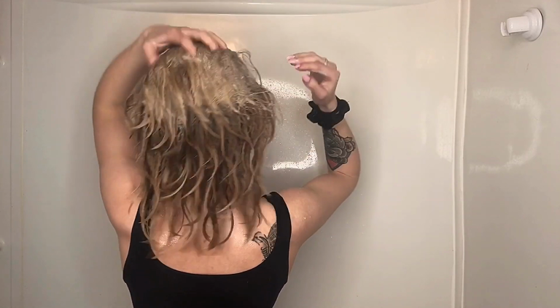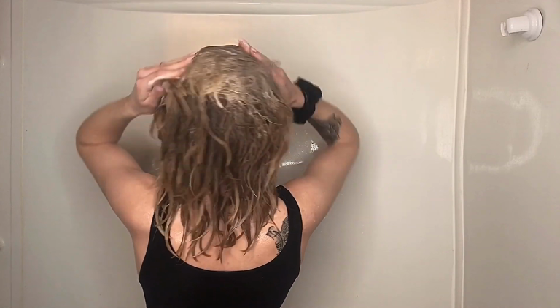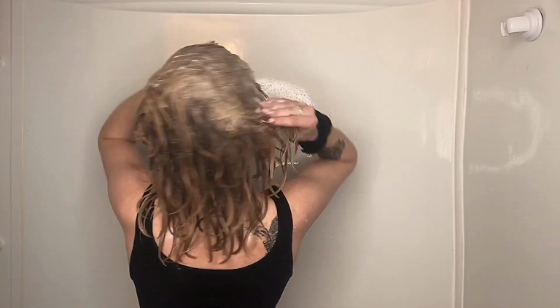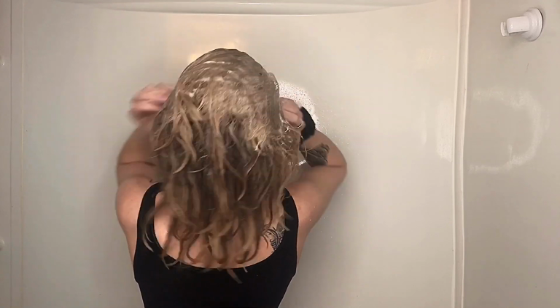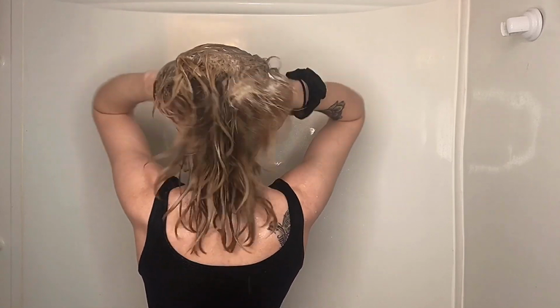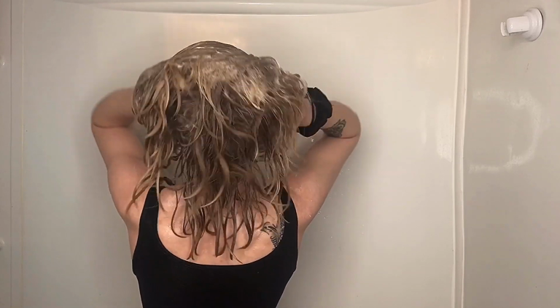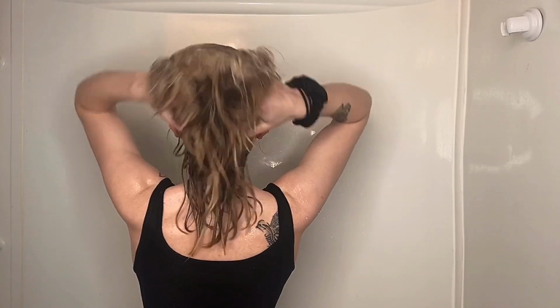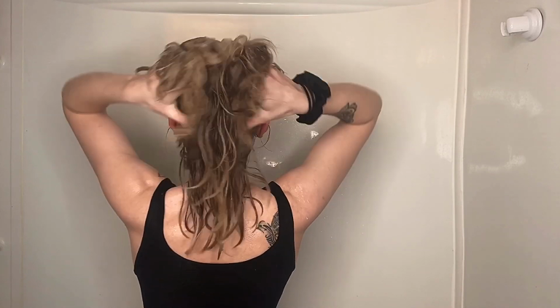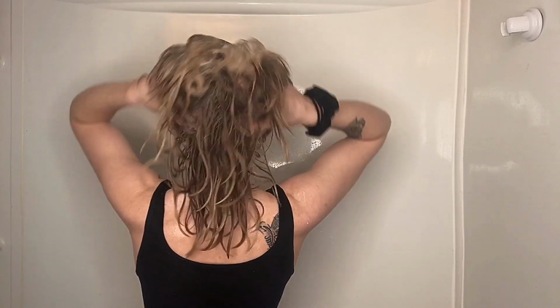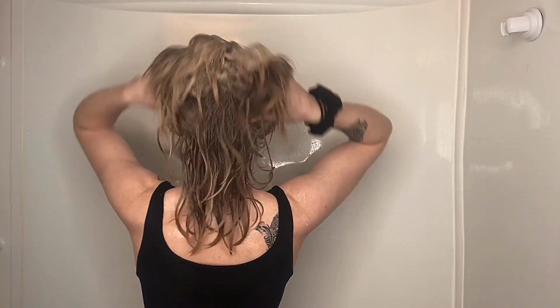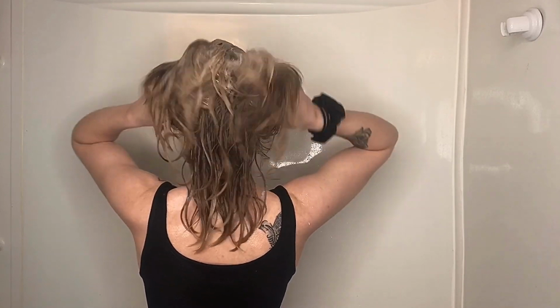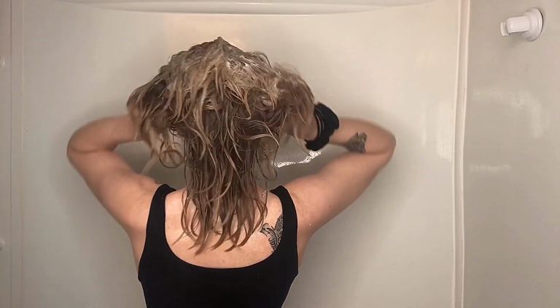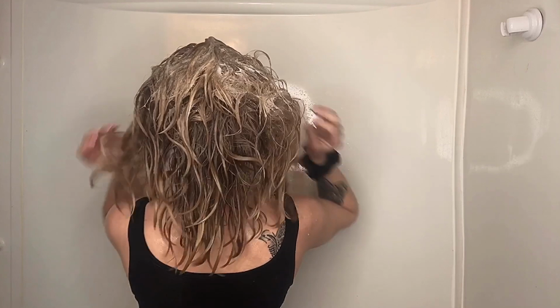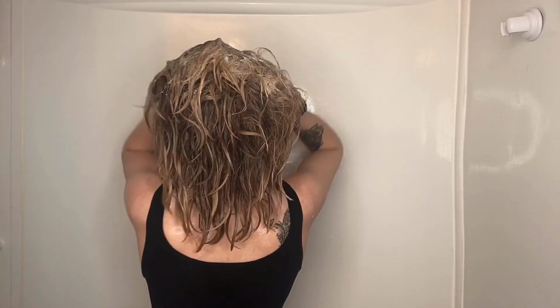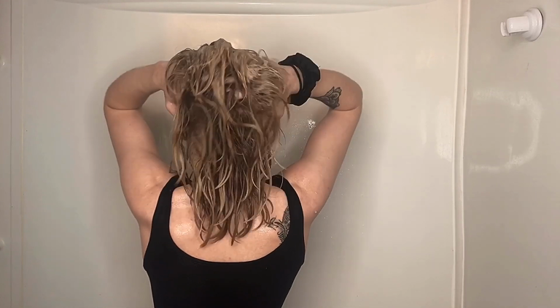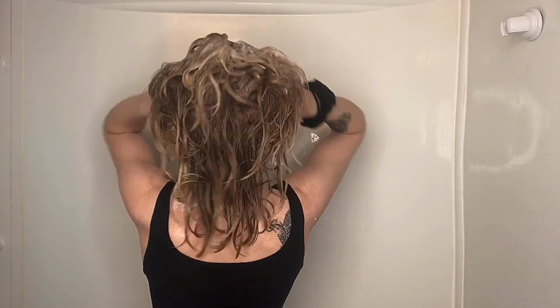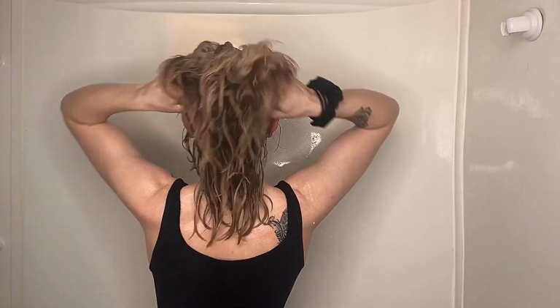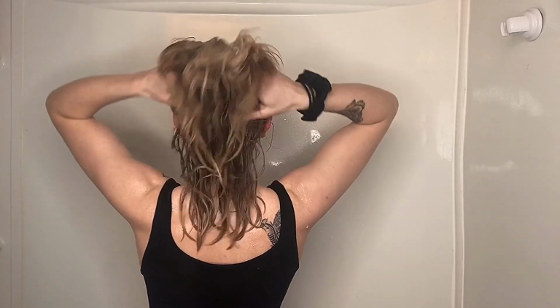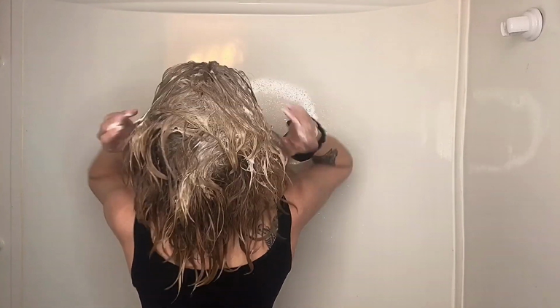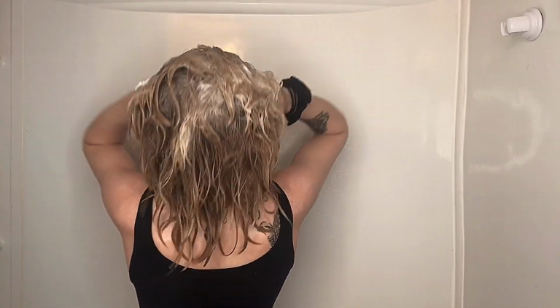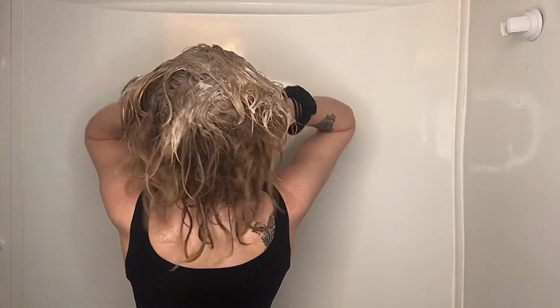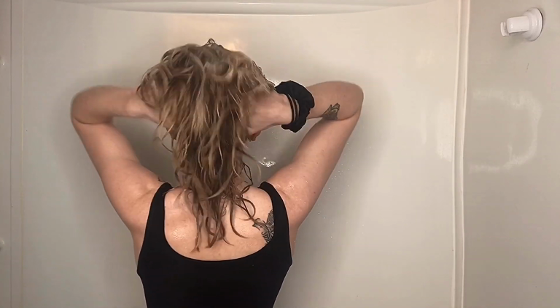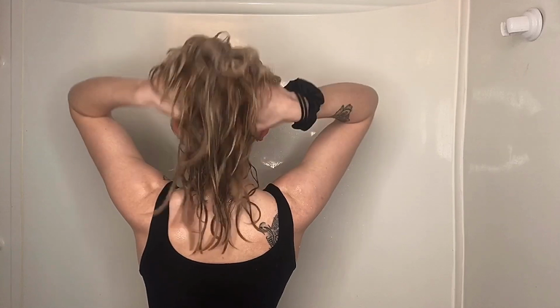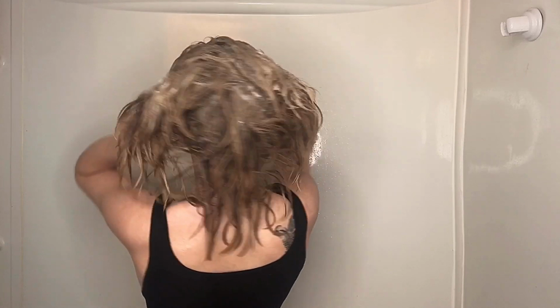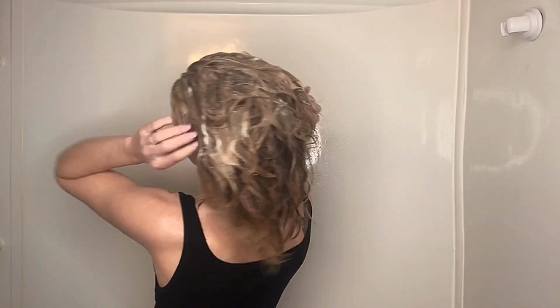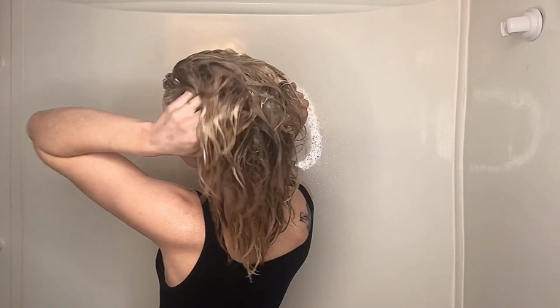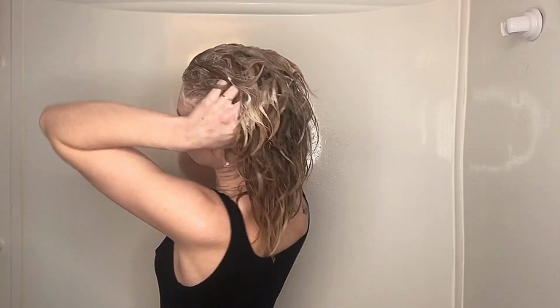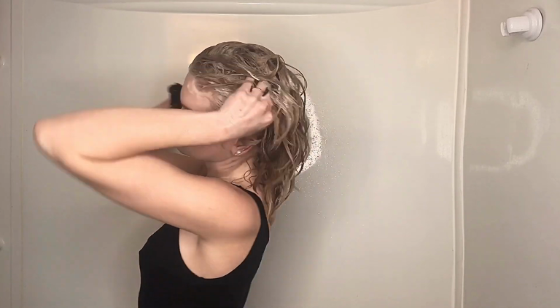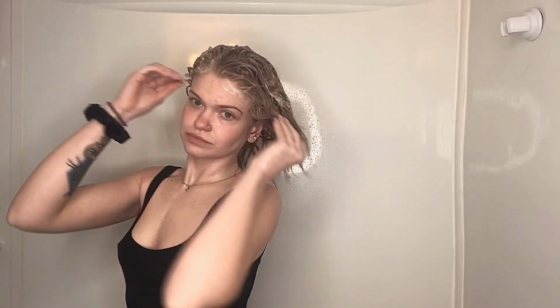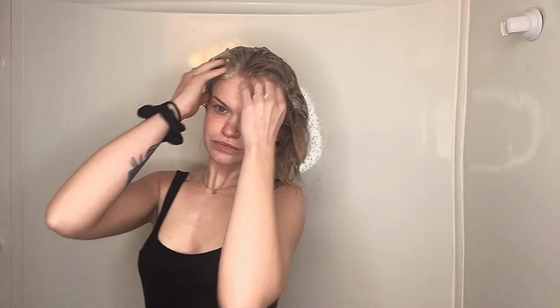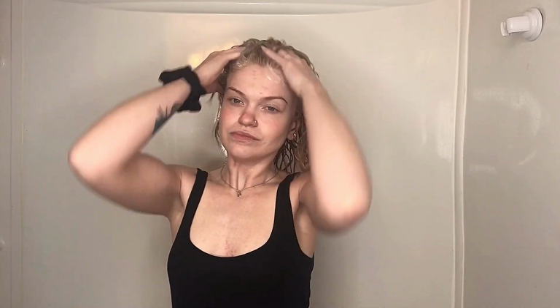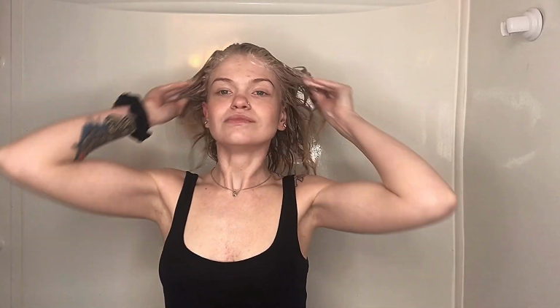This shampoo lathers pretty well. It also has a scent of lemongrass and bergamot. I feel like this is very similar to how pretty much the whole line smells, and it's very soothing, very gentle, and not overpowering.